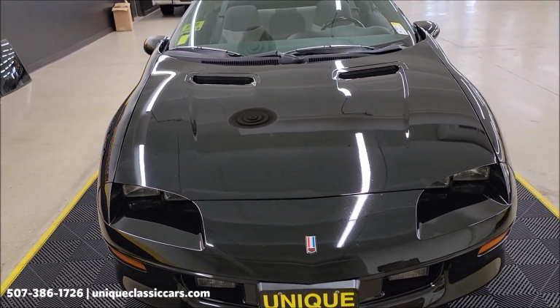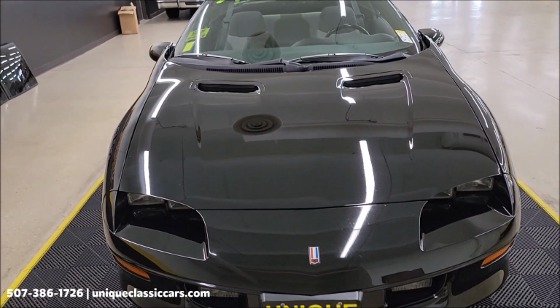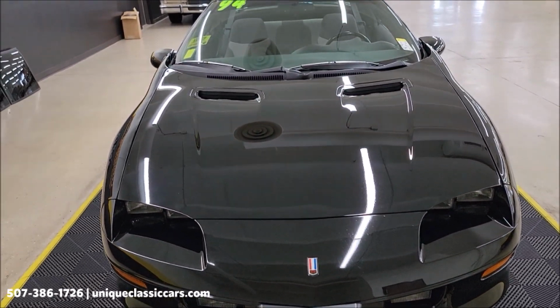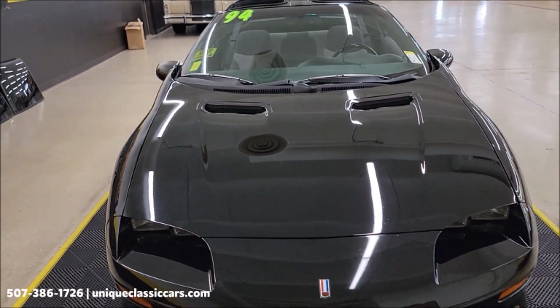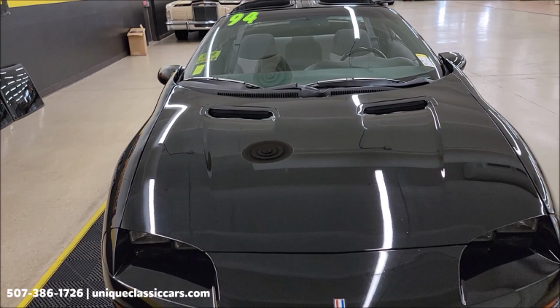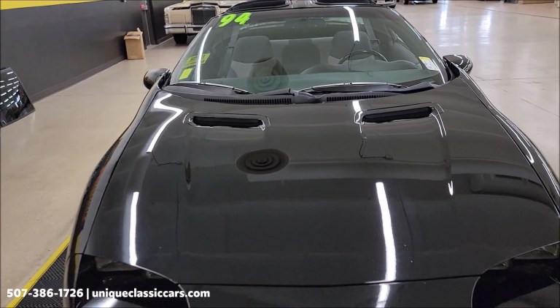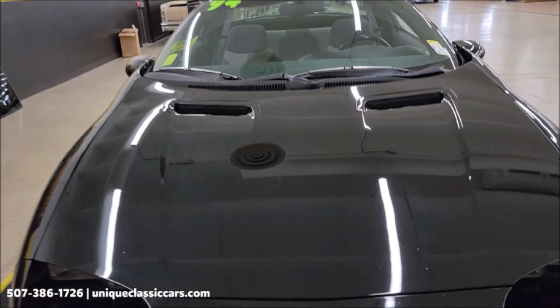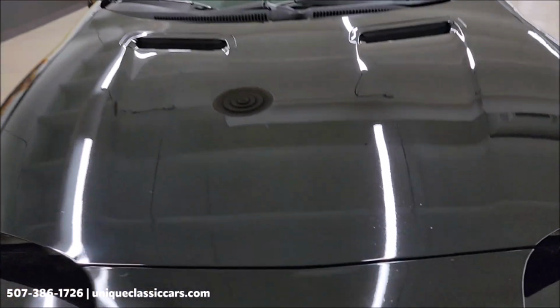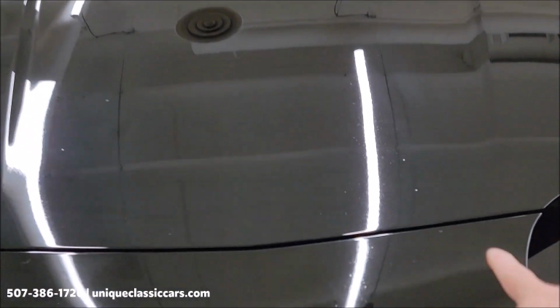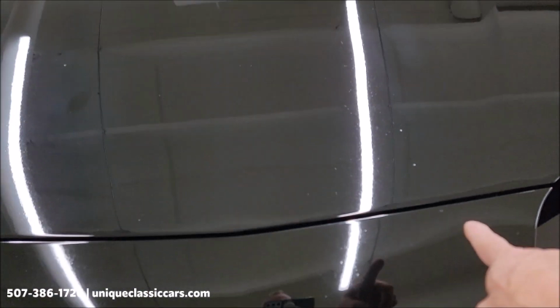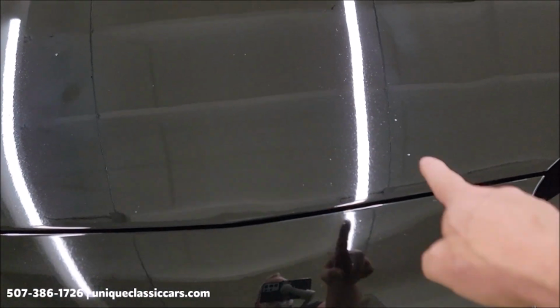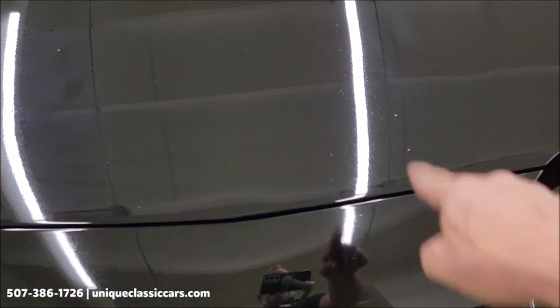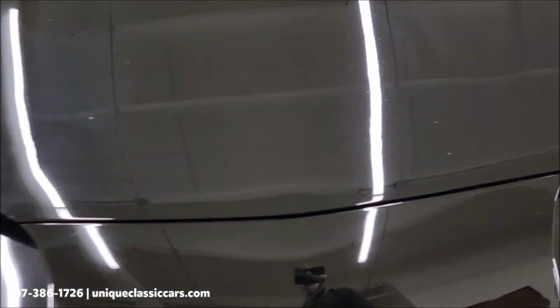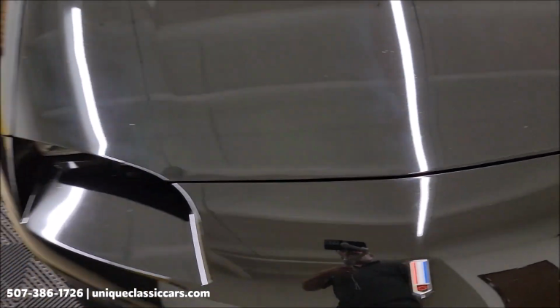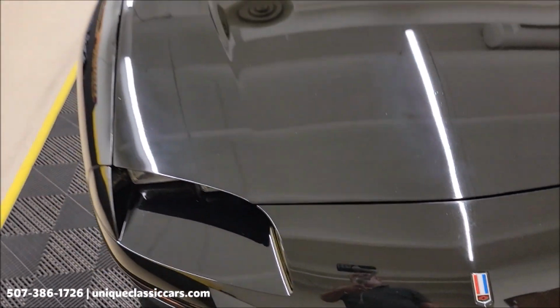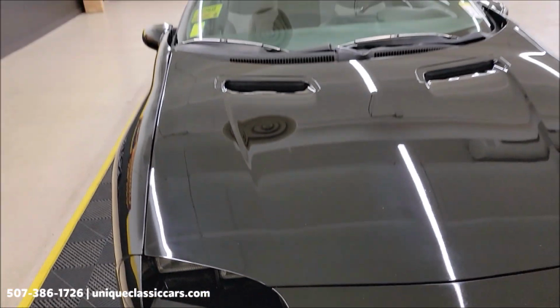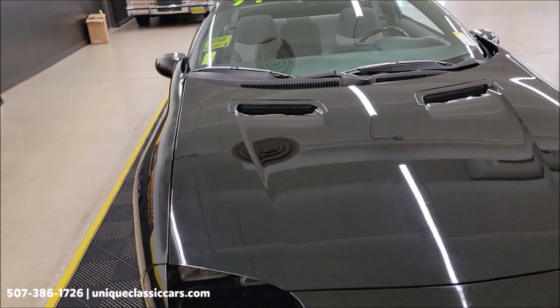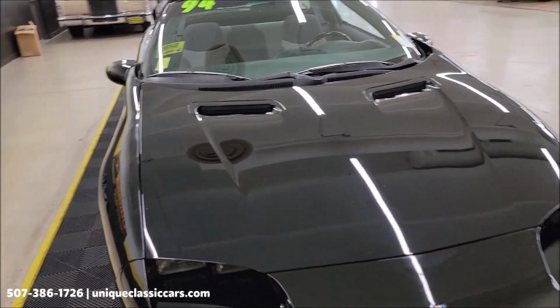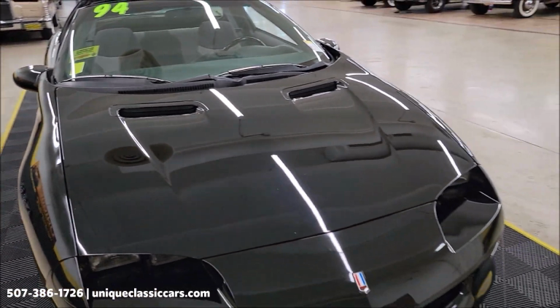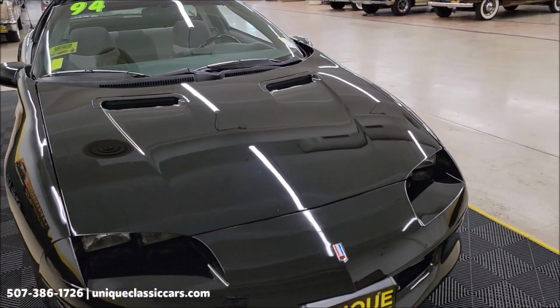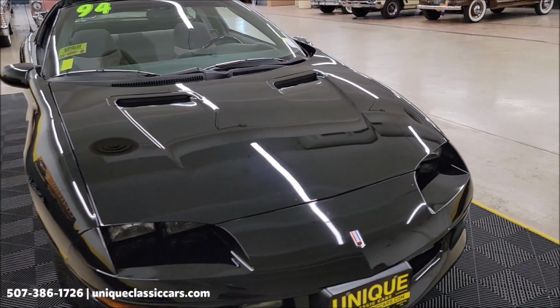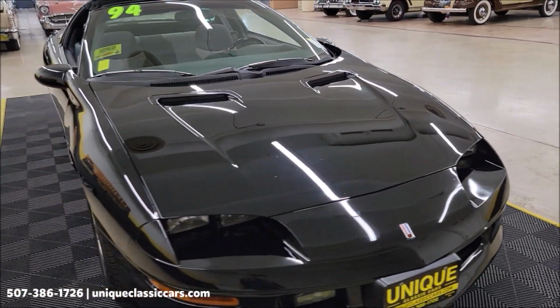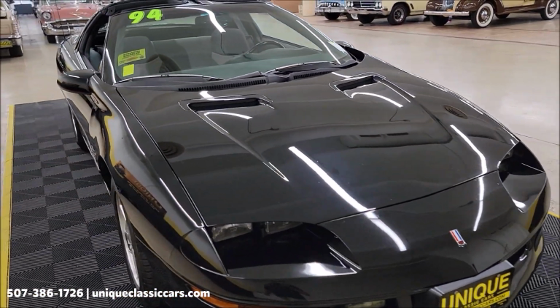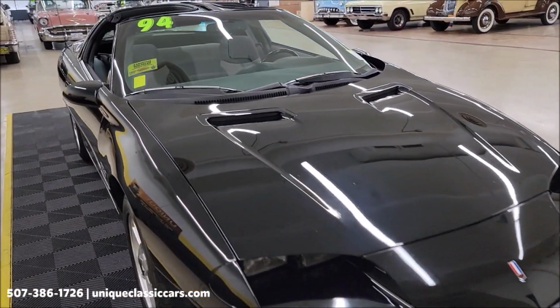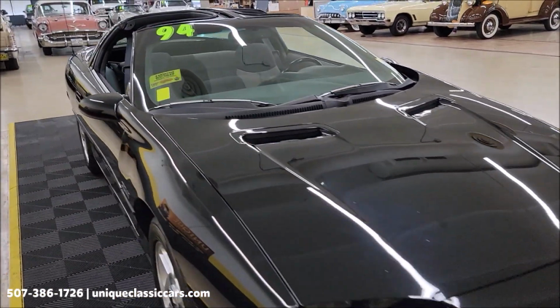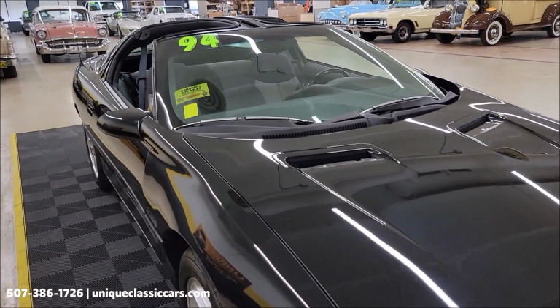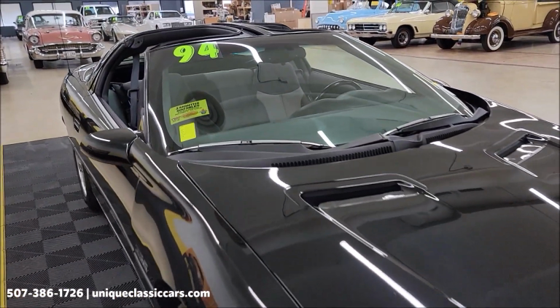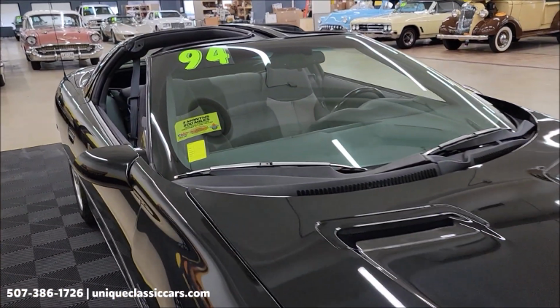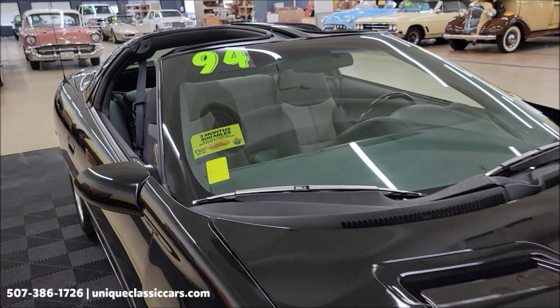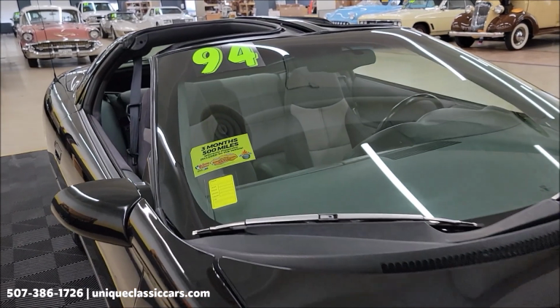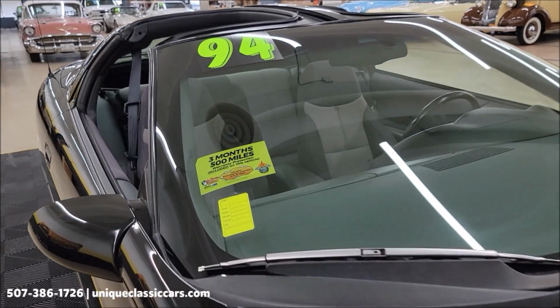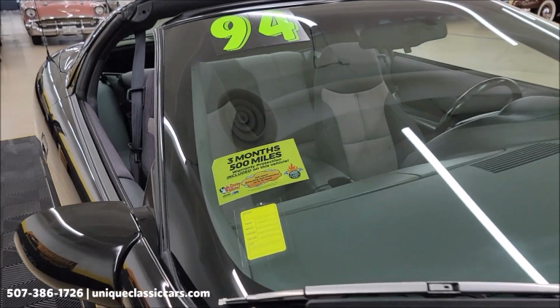Black paint and this shows well. There are maybe a few touch-ups — previous owners have taken care of it, touched up a couple little spots. Overall, the paint shows very well with a nice shine and reflection in it.